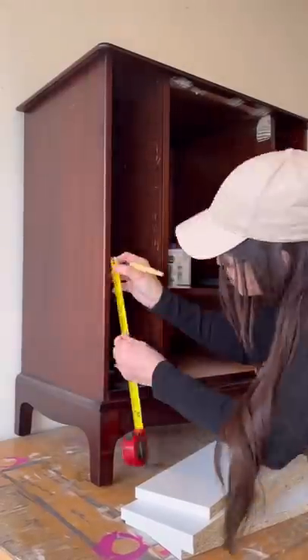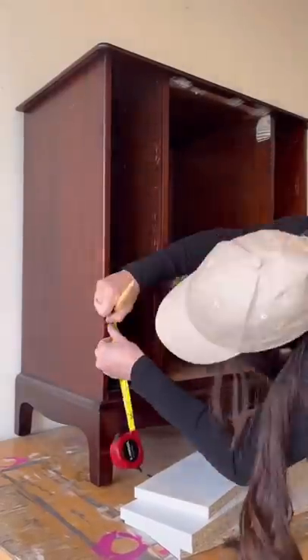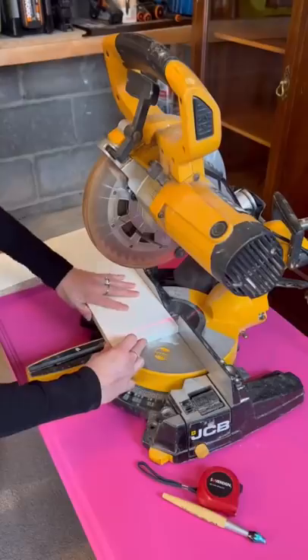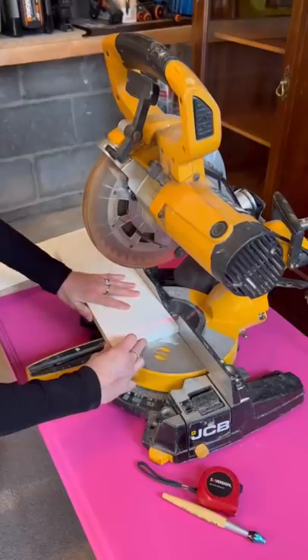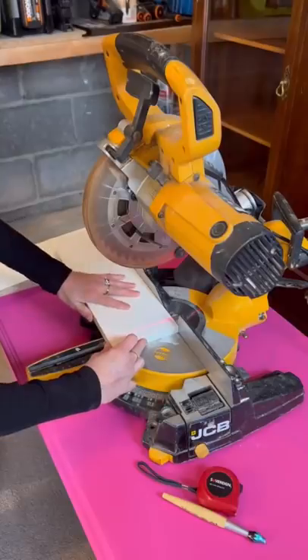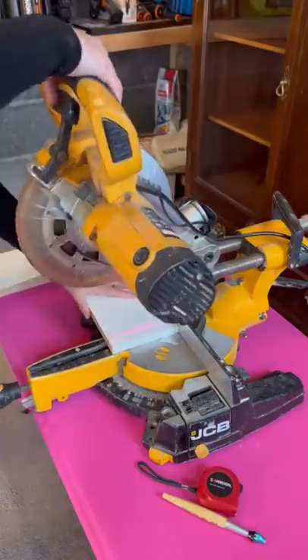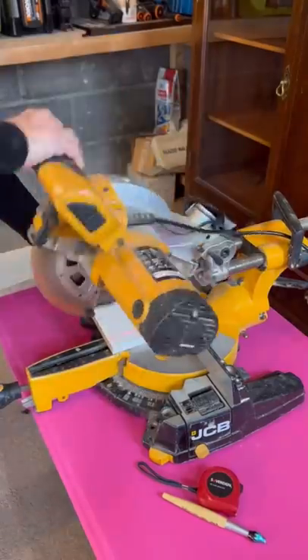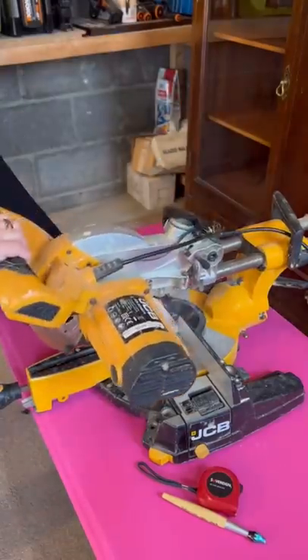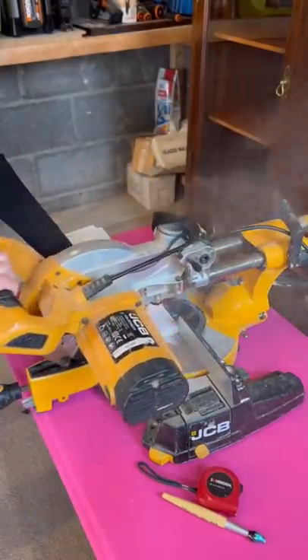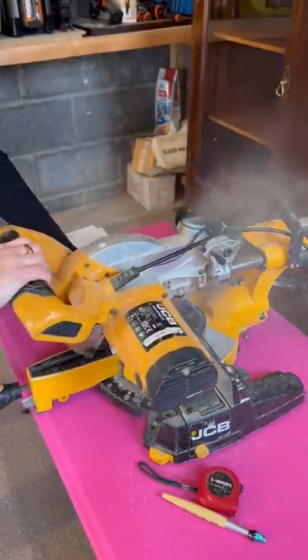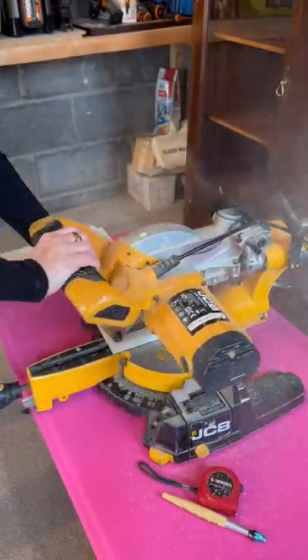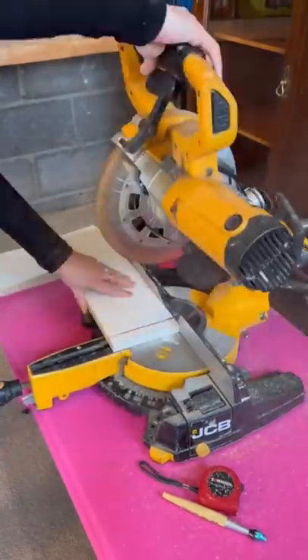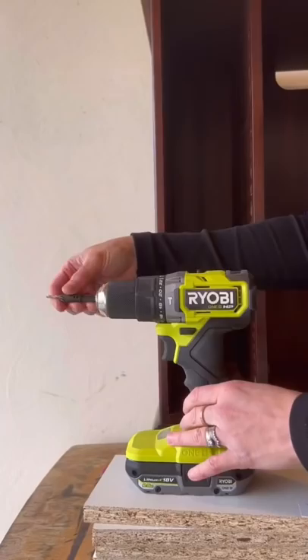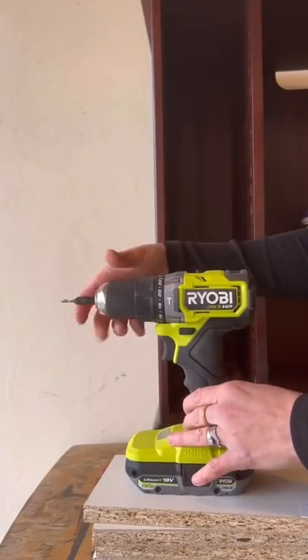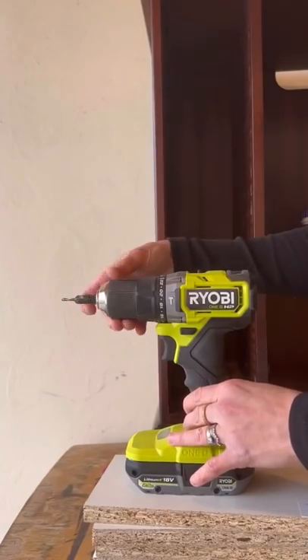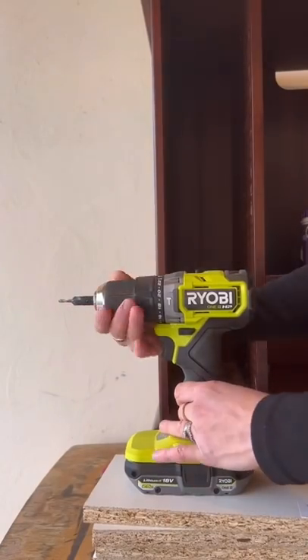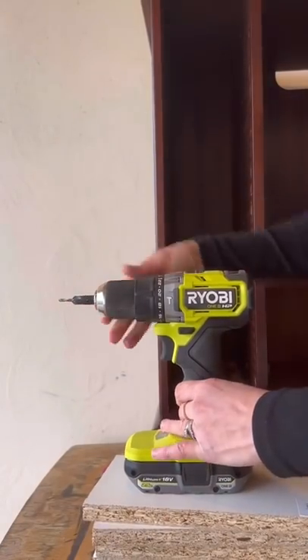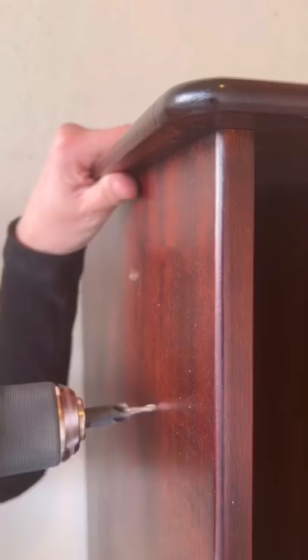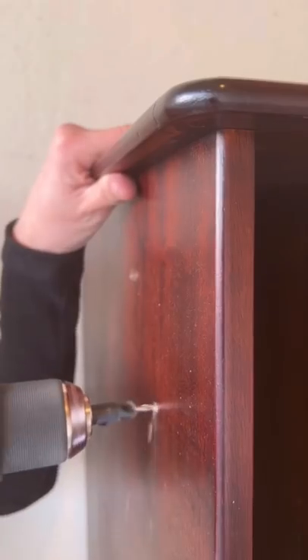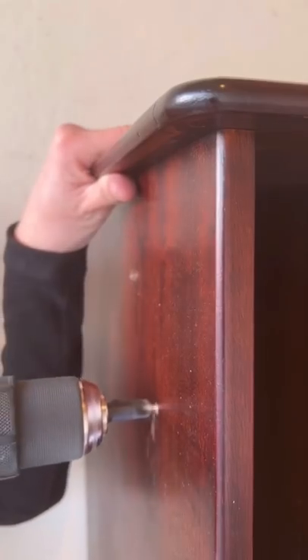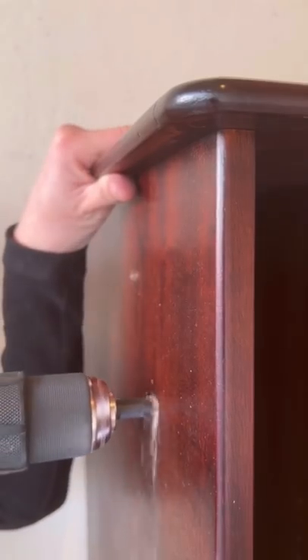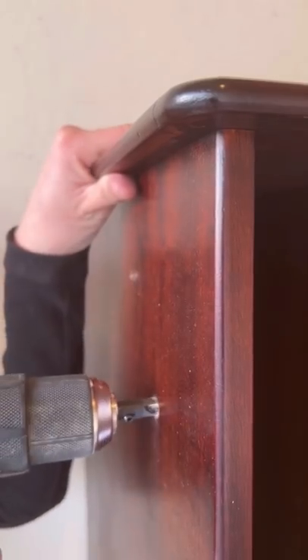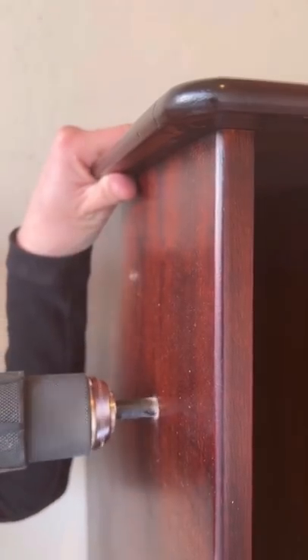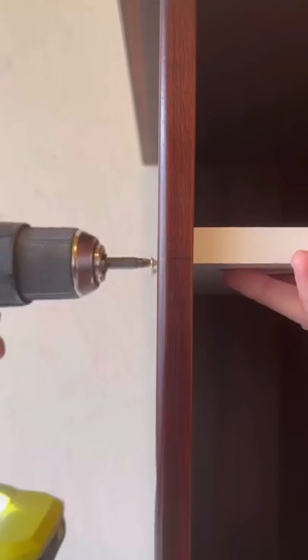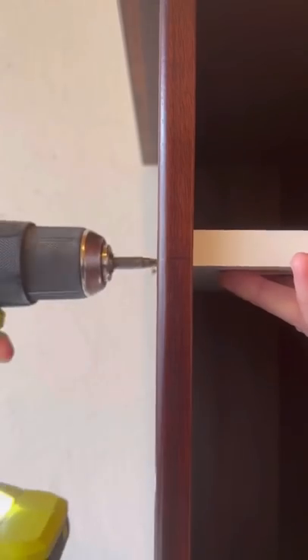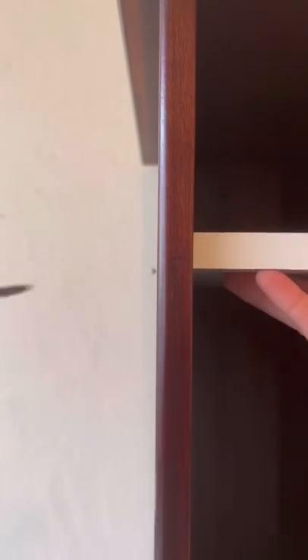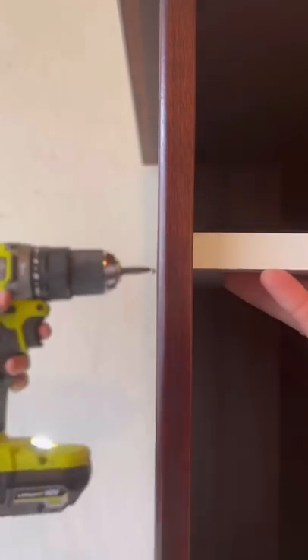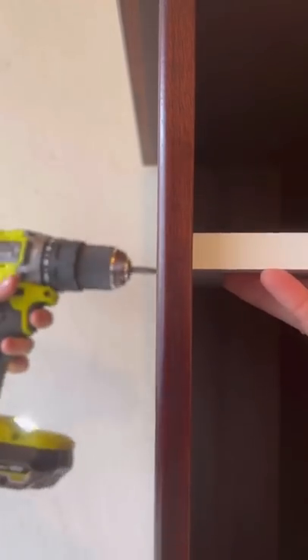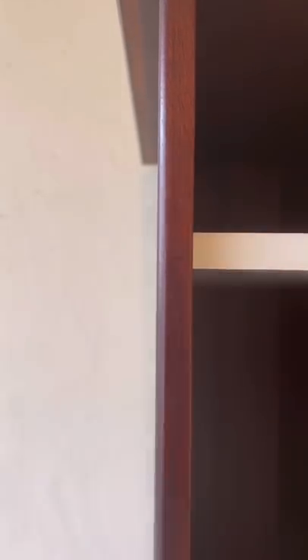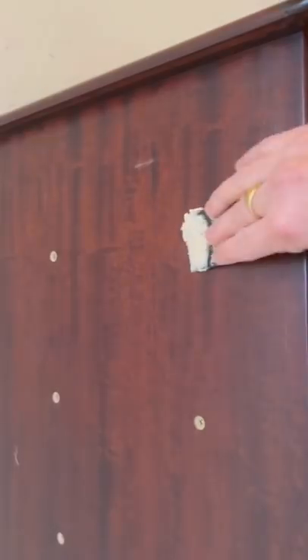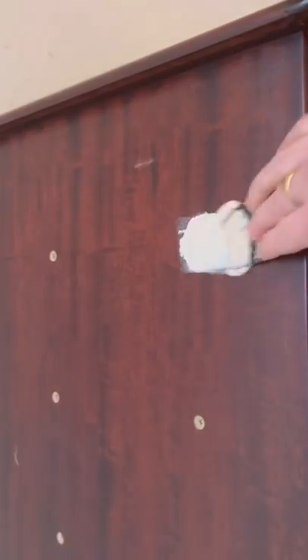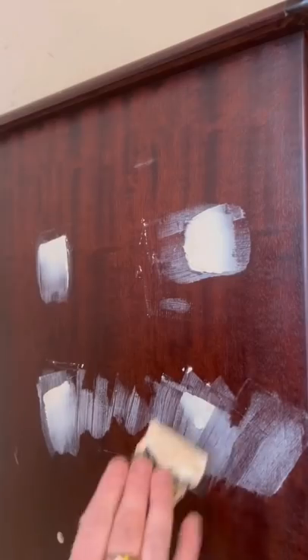Then I marked out equal distances on both sides to create some makeshift shelving. After that, I used a countersink drill bit. This allows you to drill holes so when you use your screws, the head will sink in a bit and not stick out on the sides.